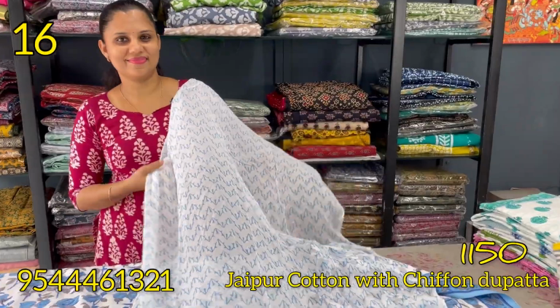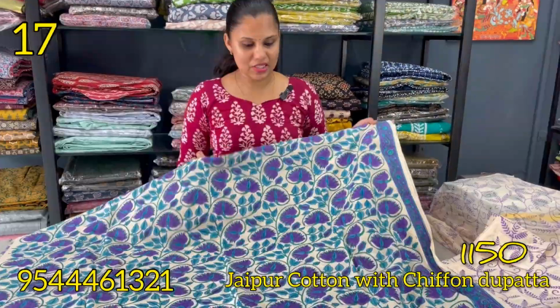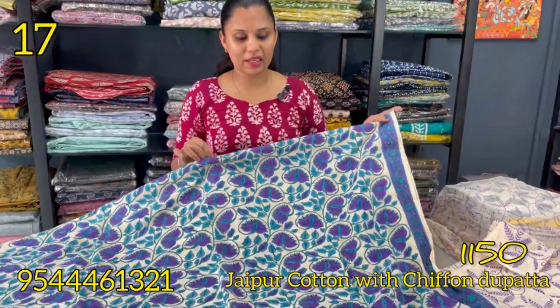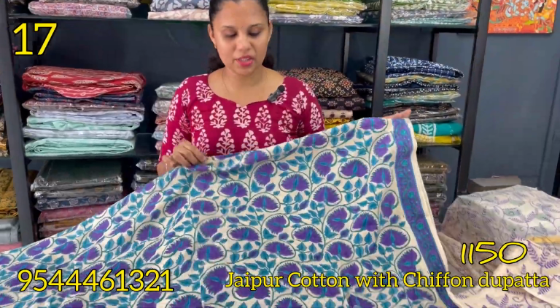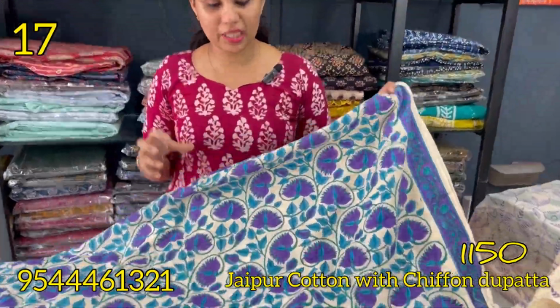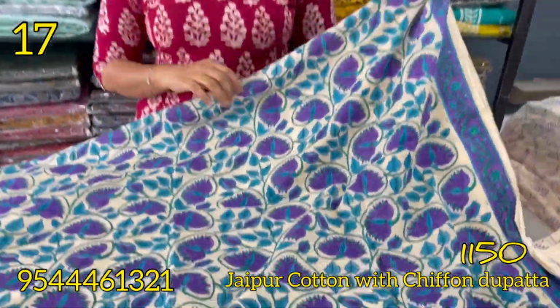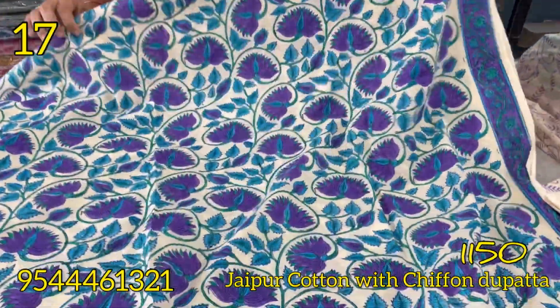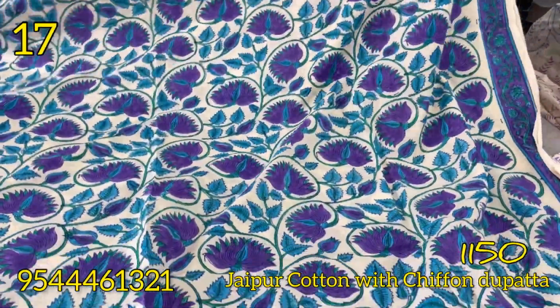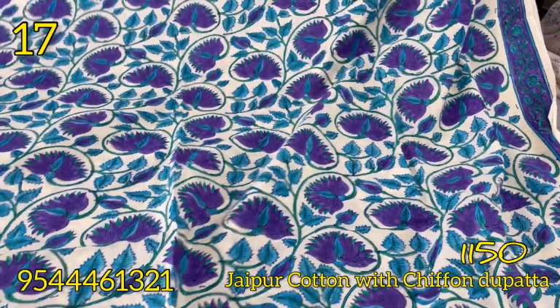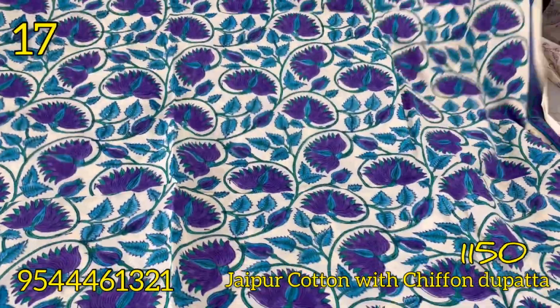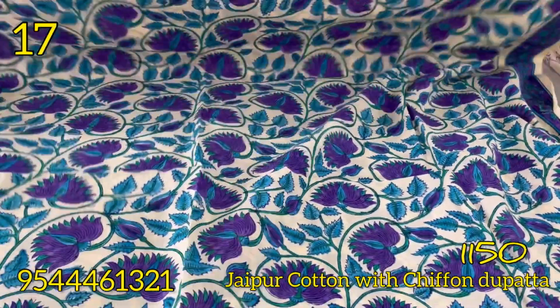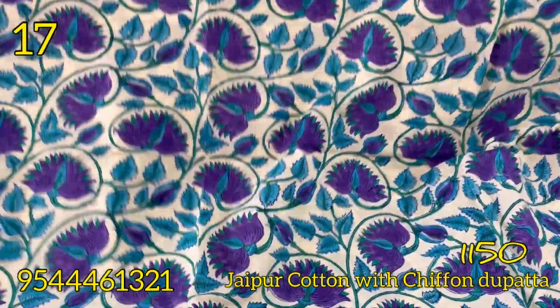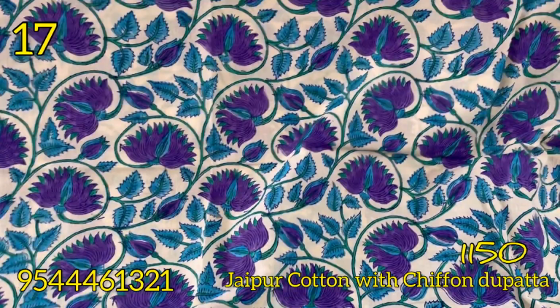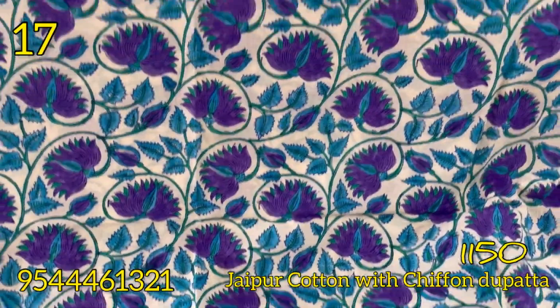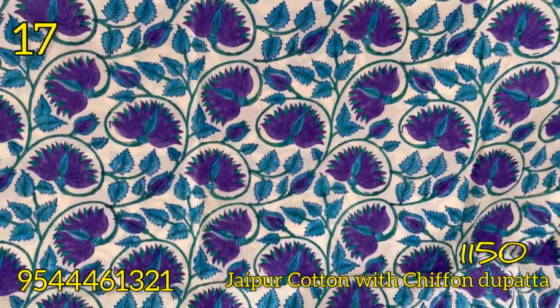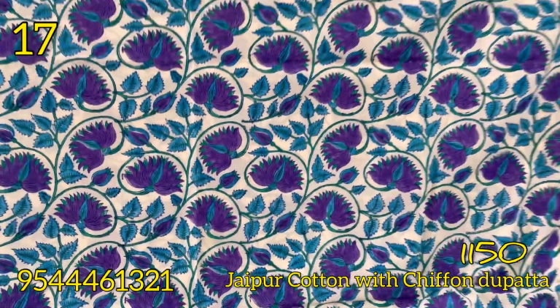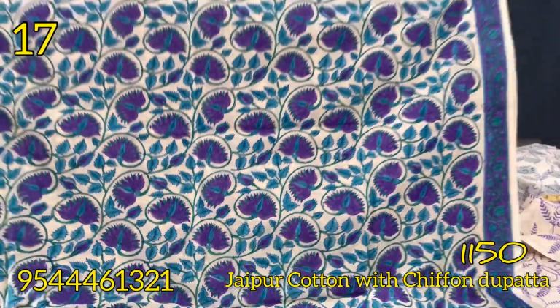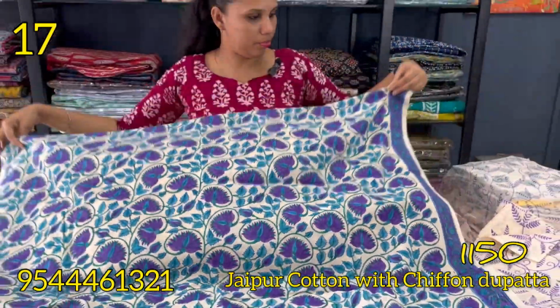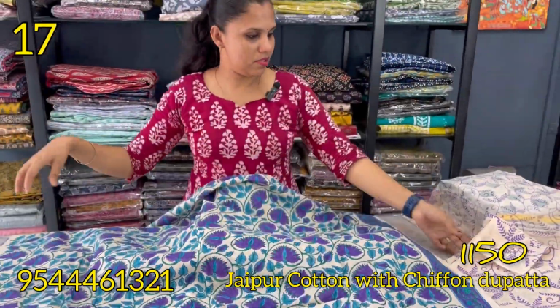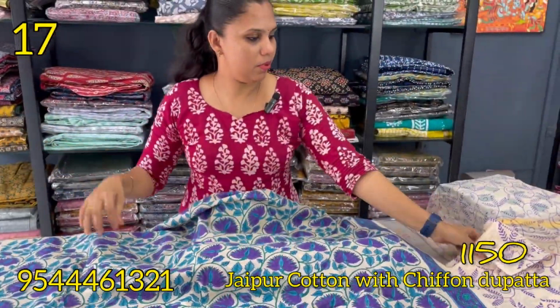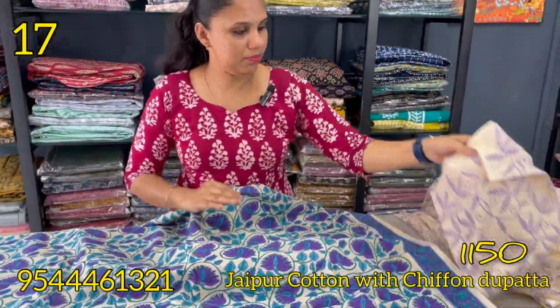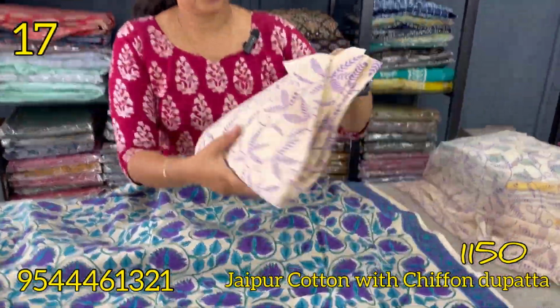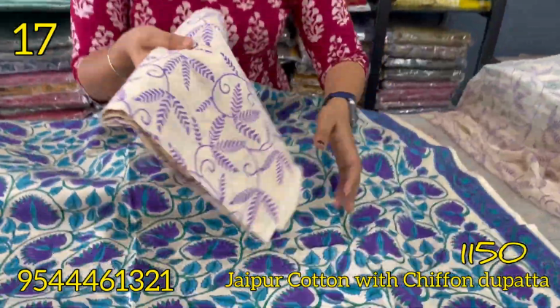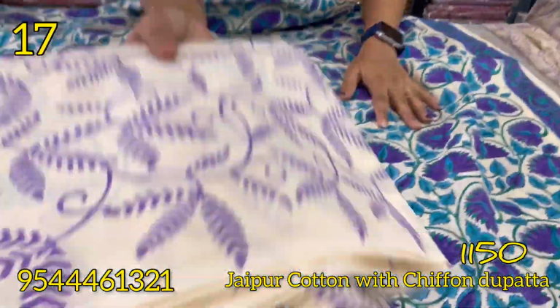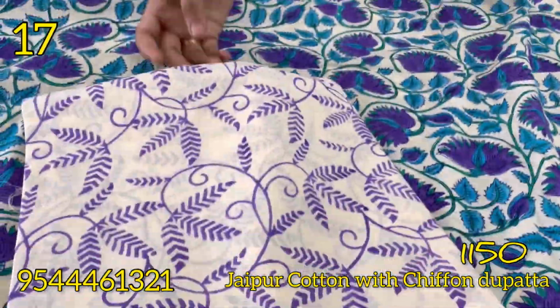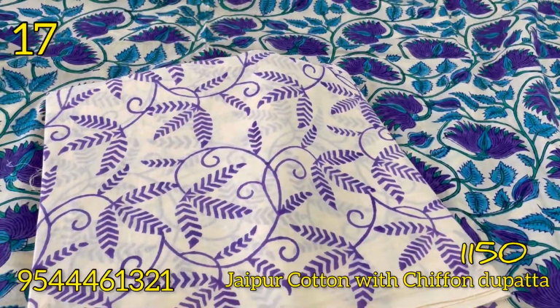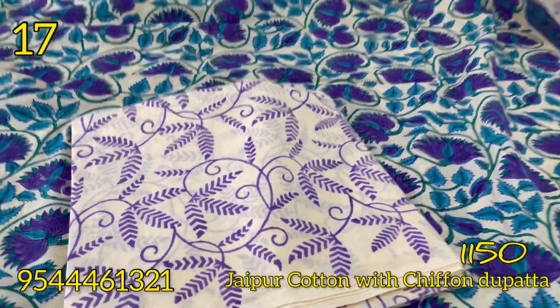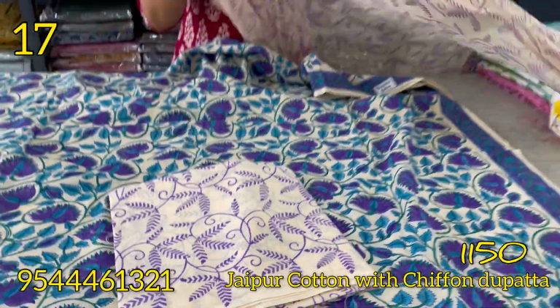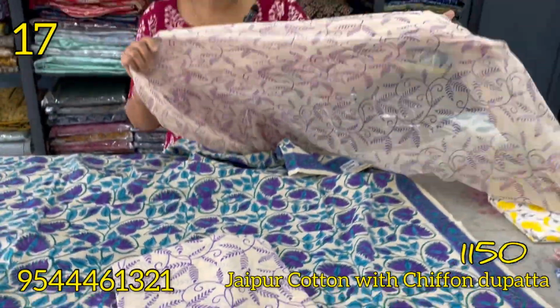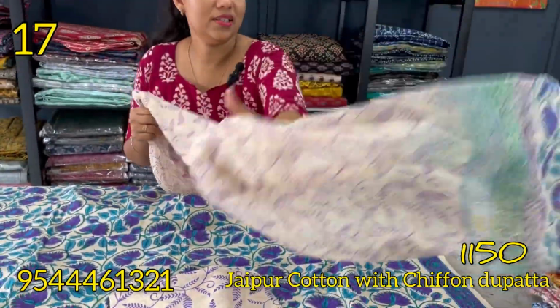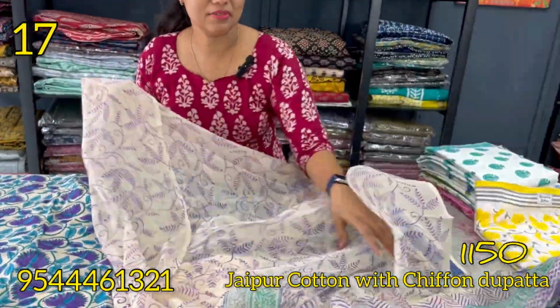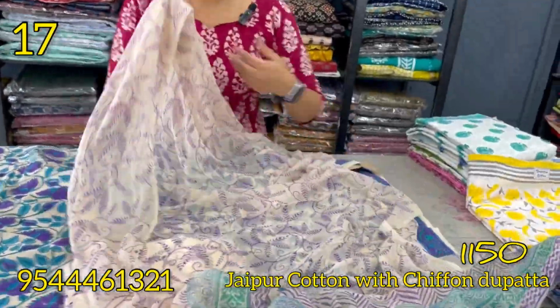The next shade is cream with a violet and blue combination, same floral pattern on the bottom. The top pattern has a cream and violet combination, with a shape found on the top.